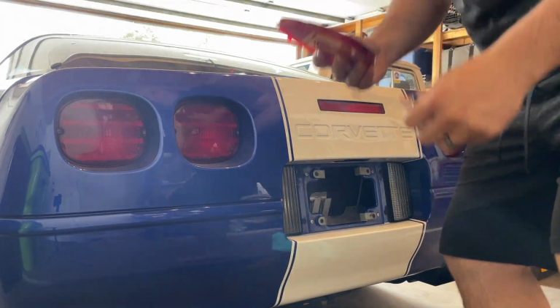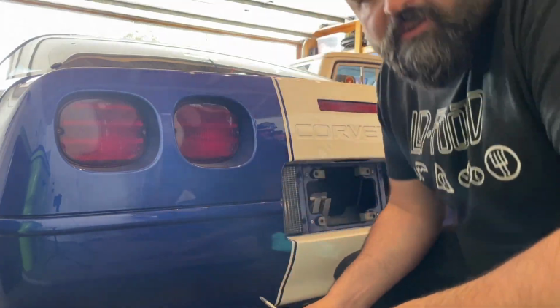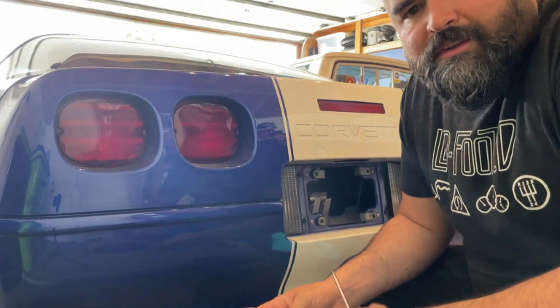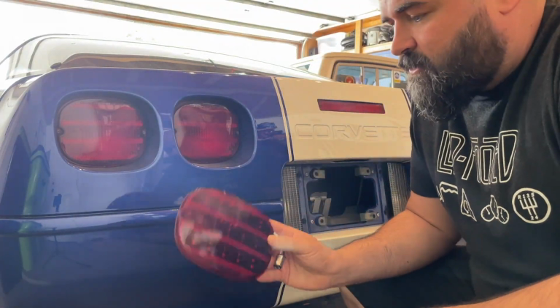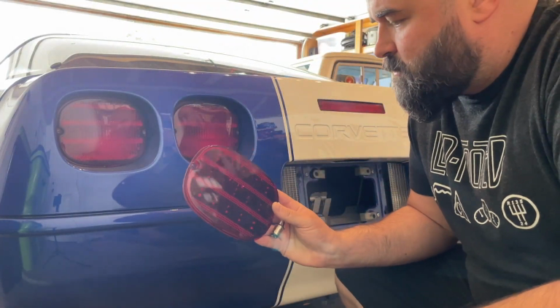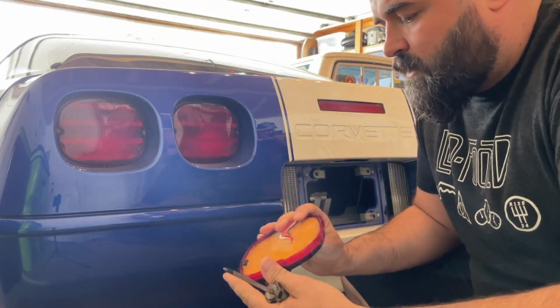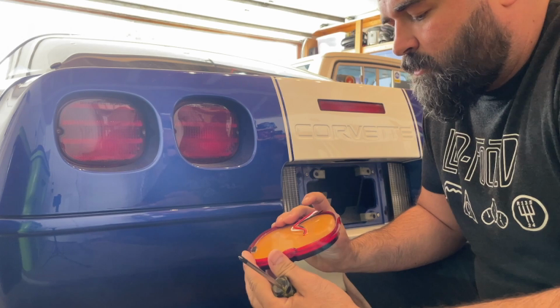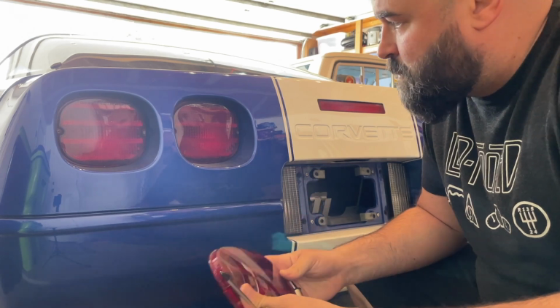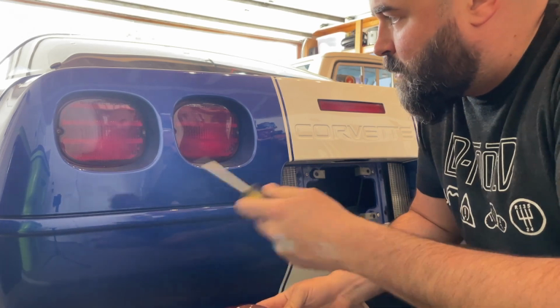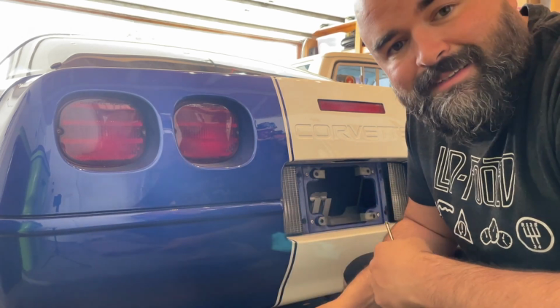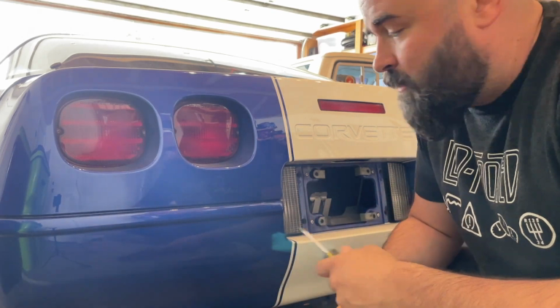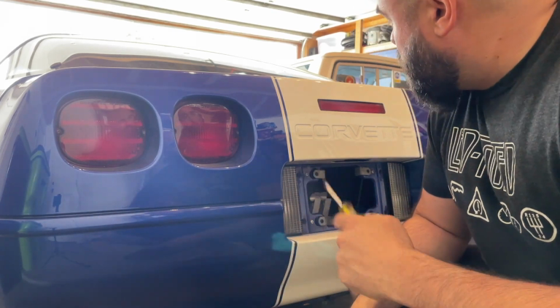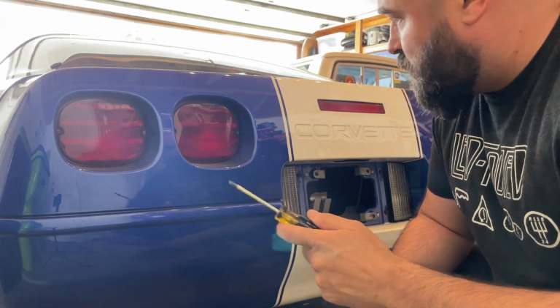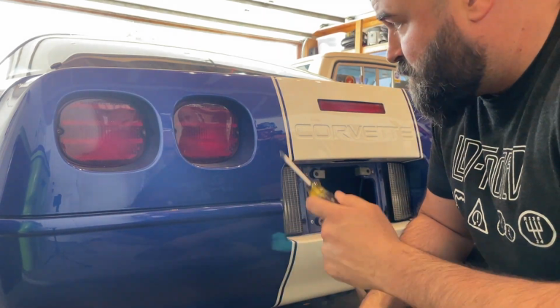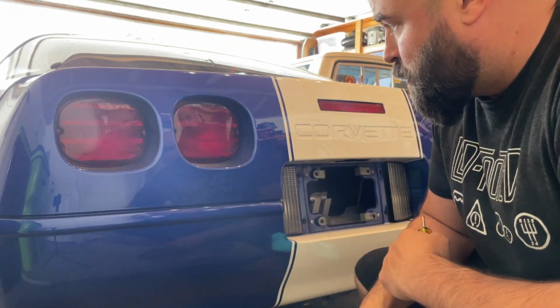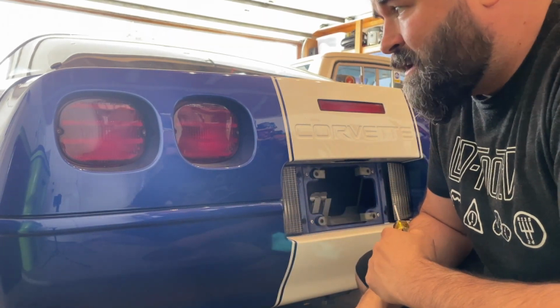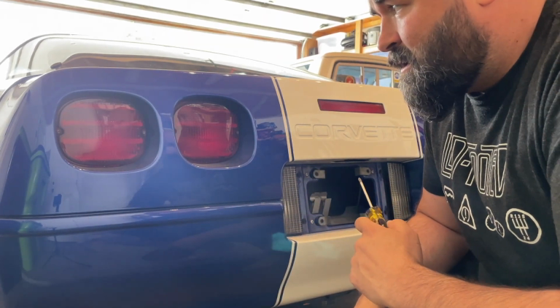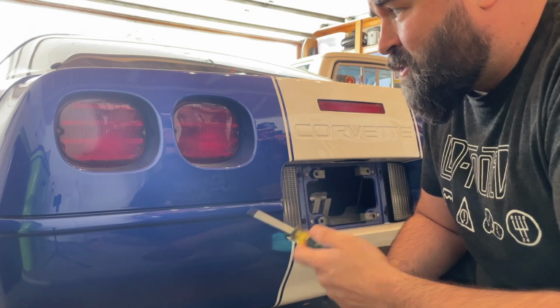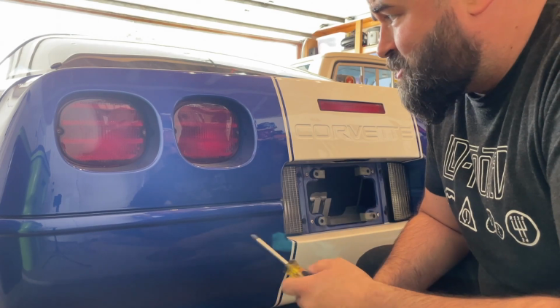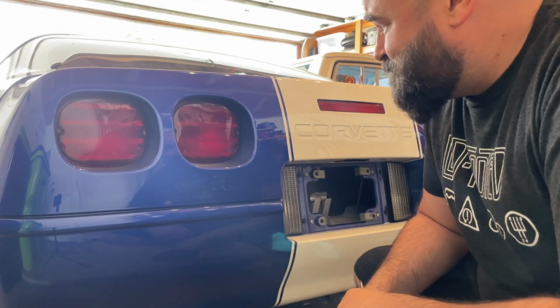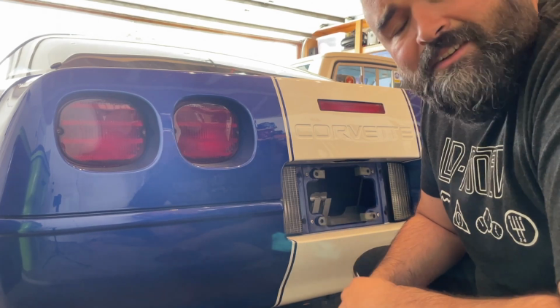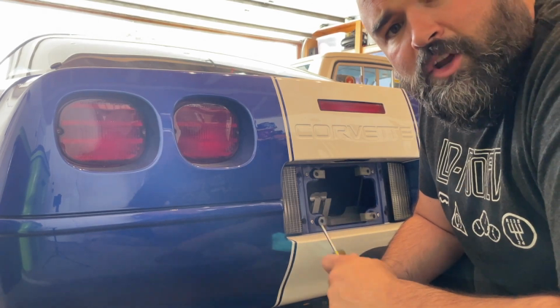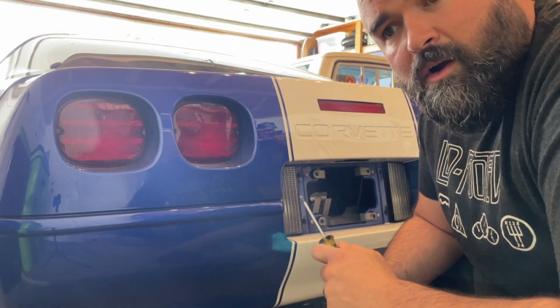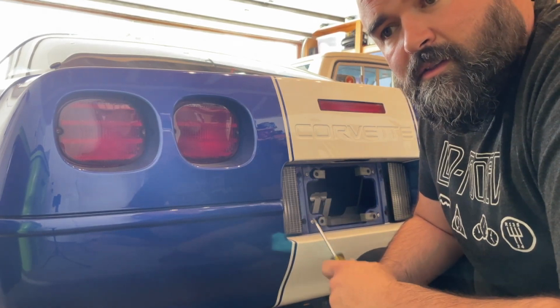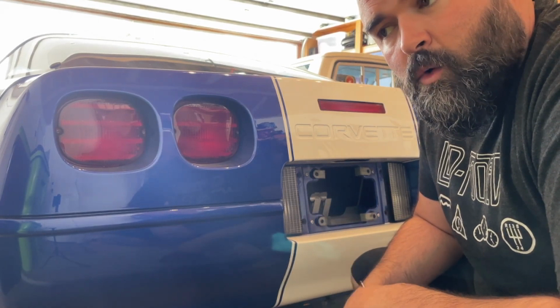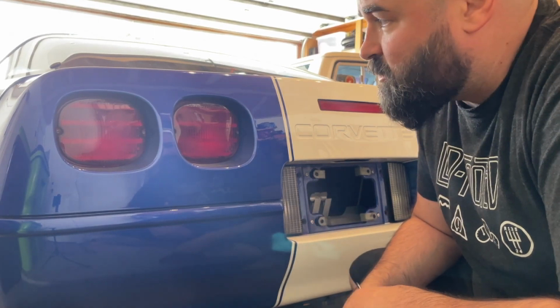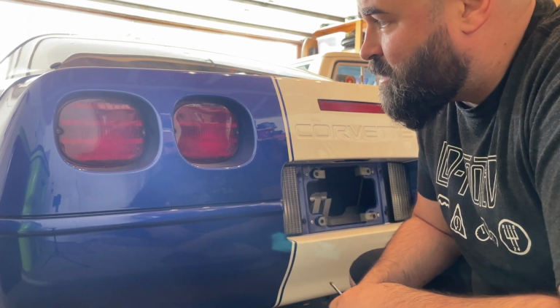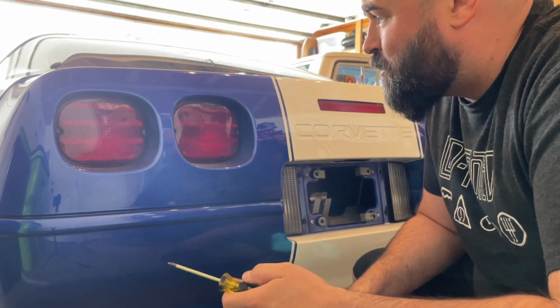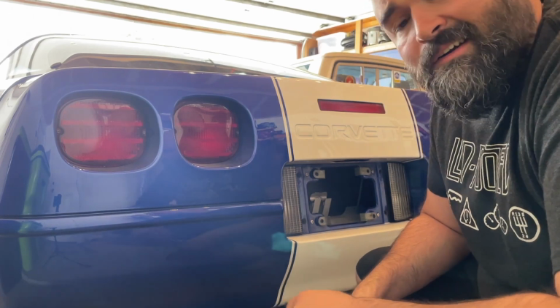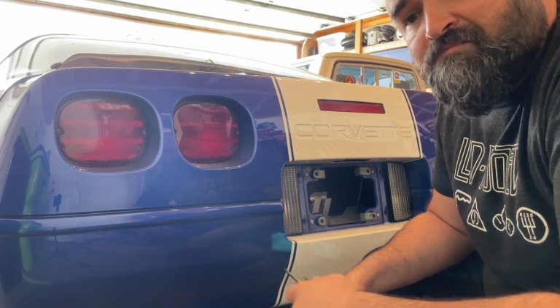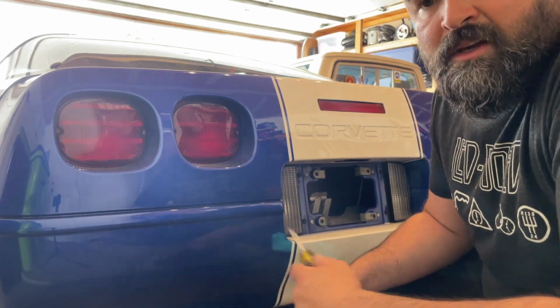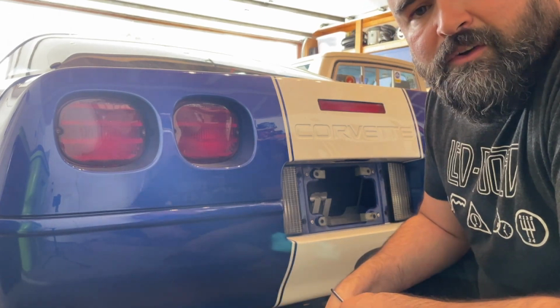All right, let's get going on the tail lights. I've got the LED replacements, so I'm going to go ahead and take out all of the factory bulbs. There's also a flasher assembly — I don't really know where in the equation that's going to fit. I've been told it's kind of hard to get to, but I'll figure it out.